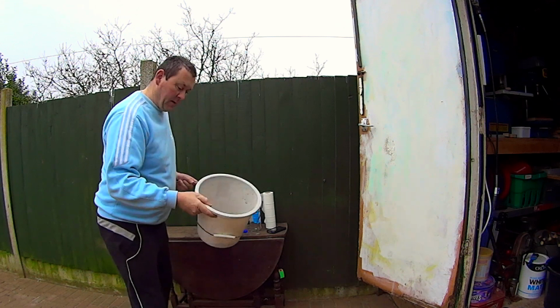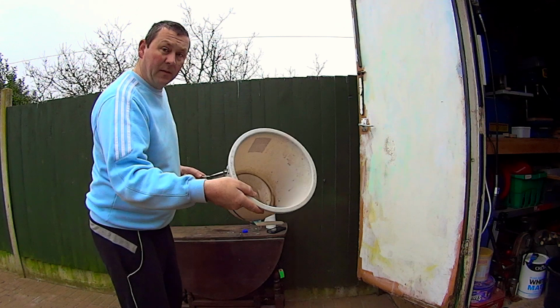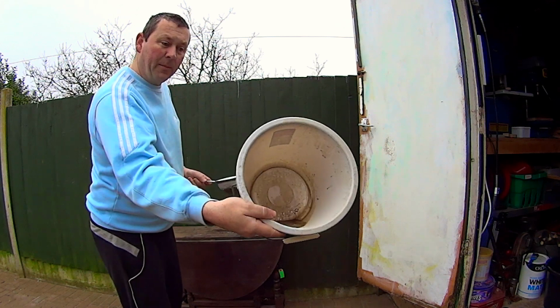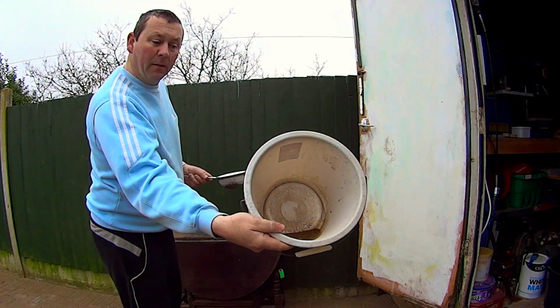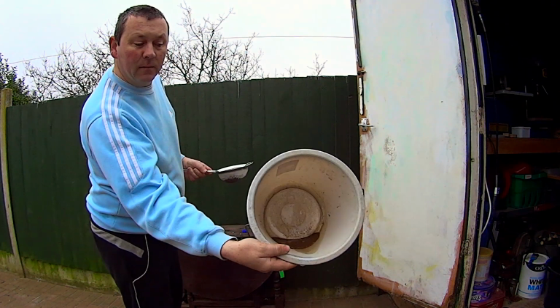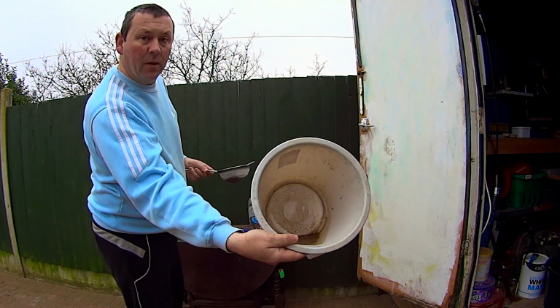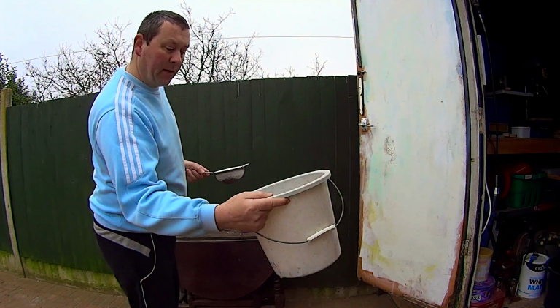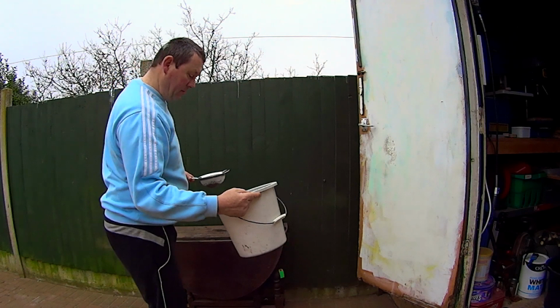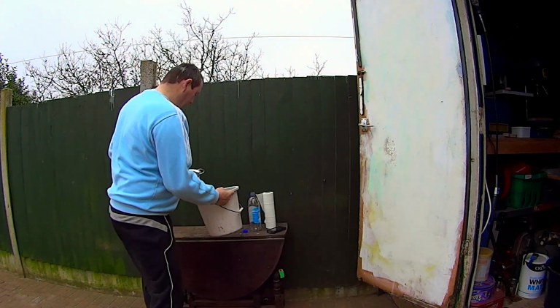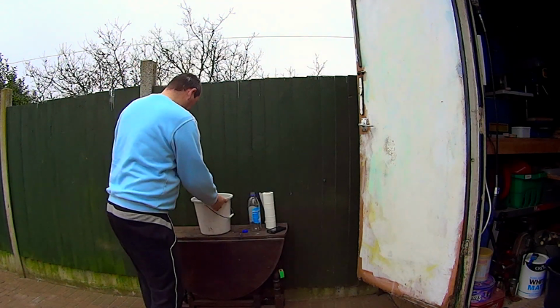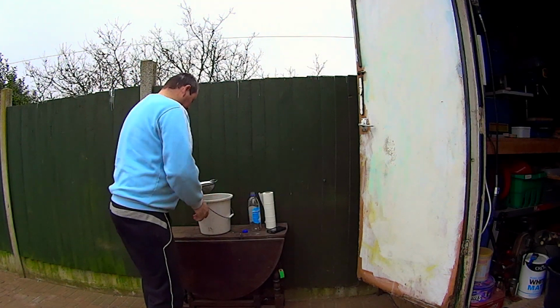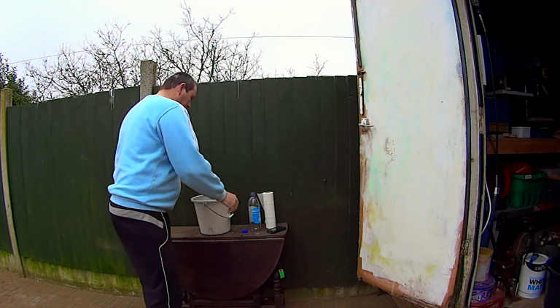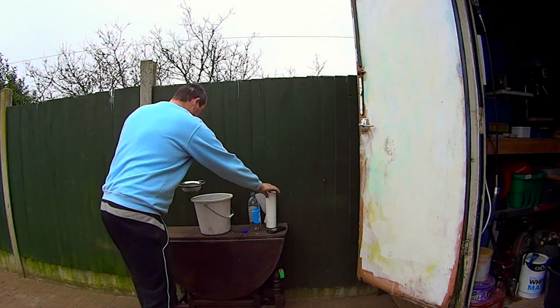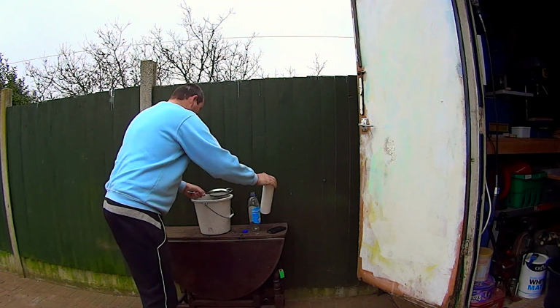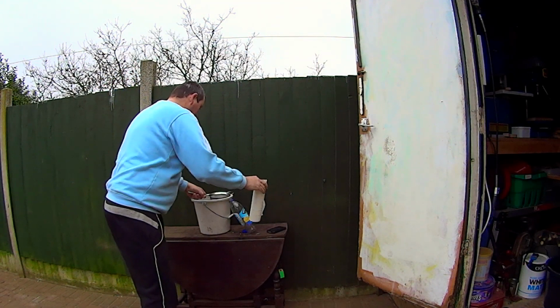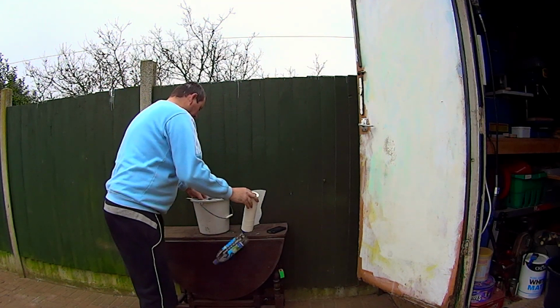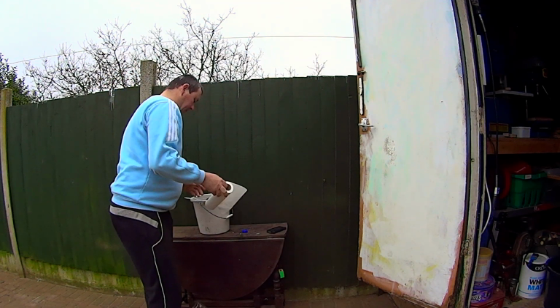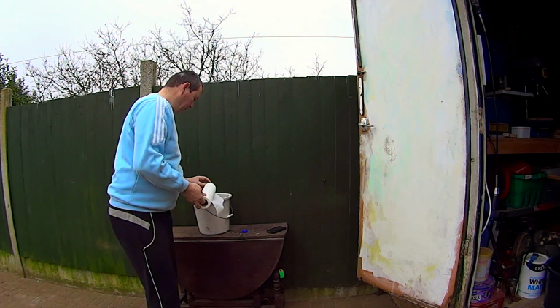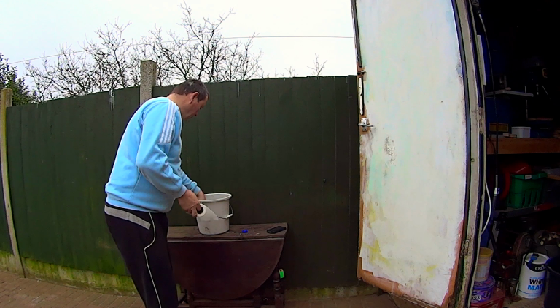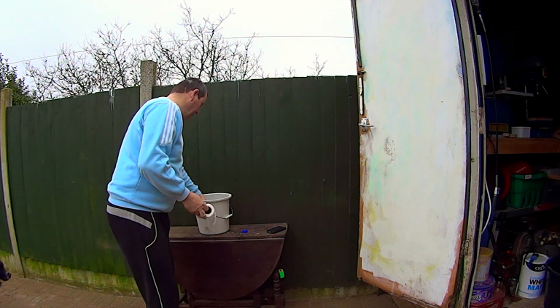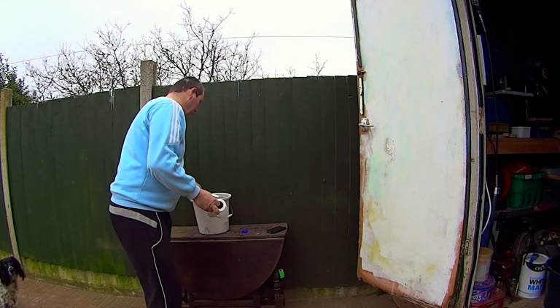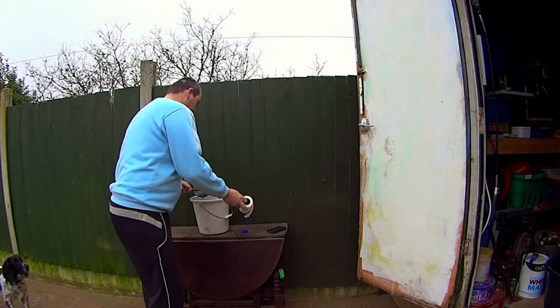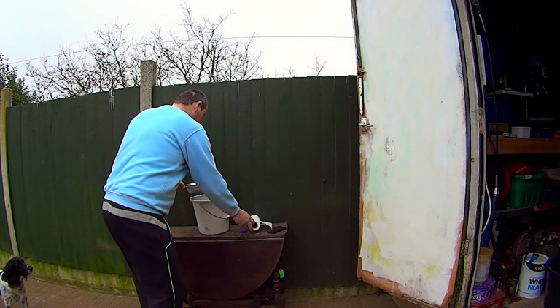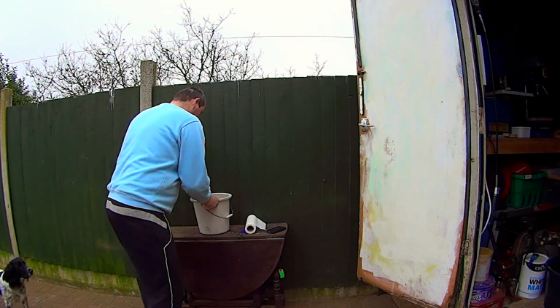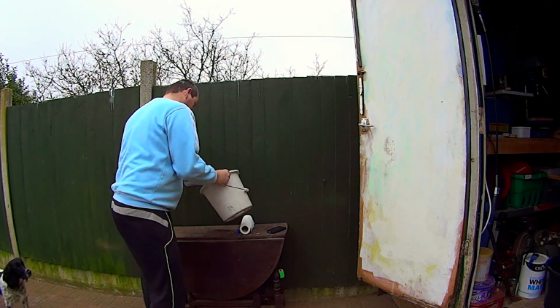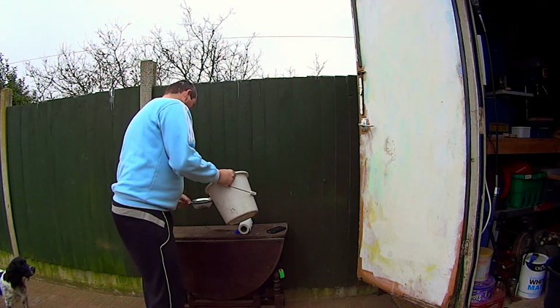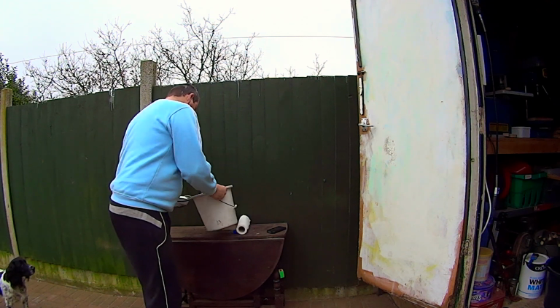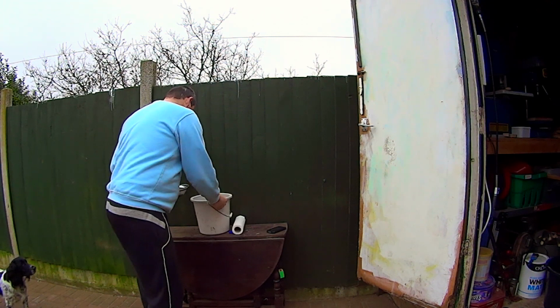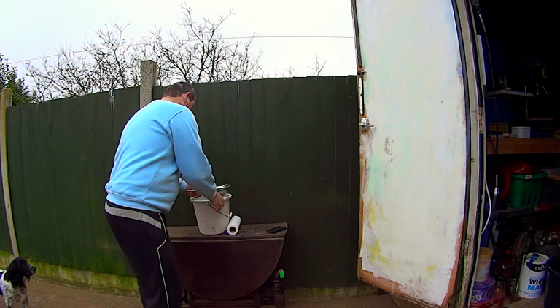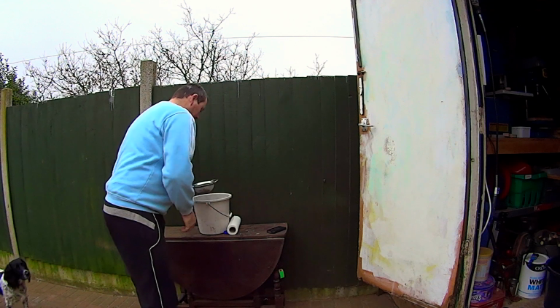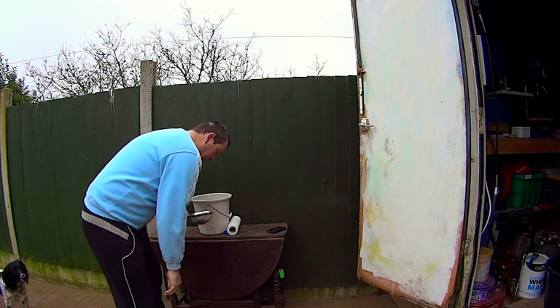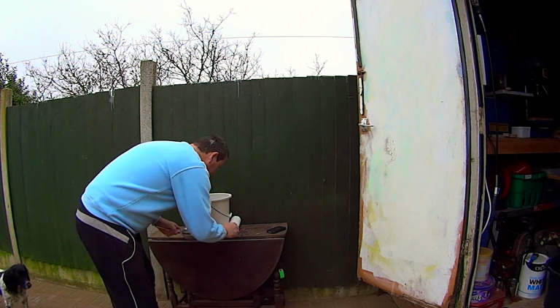That's the crap that came out of the bottom of the bucket, that's pretty filthy. And we've got a bit of kitchen roll to dry them off.